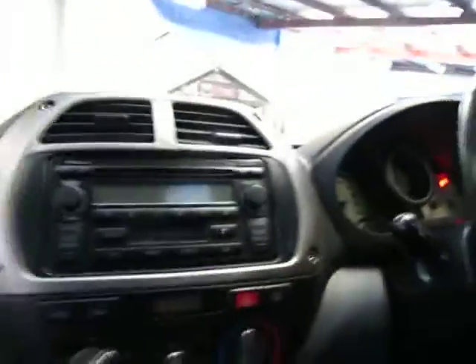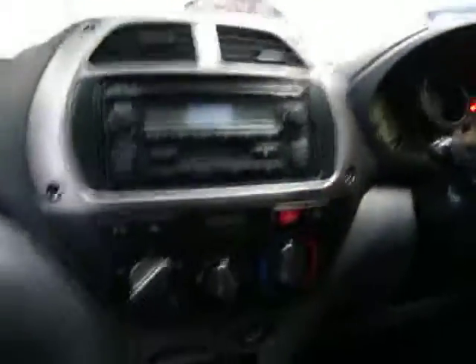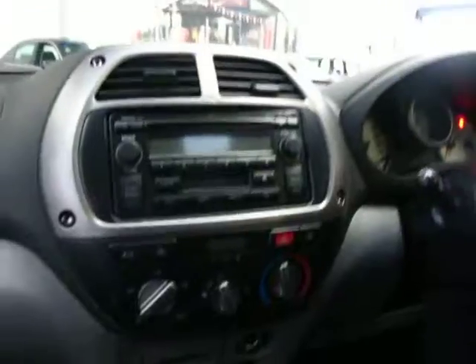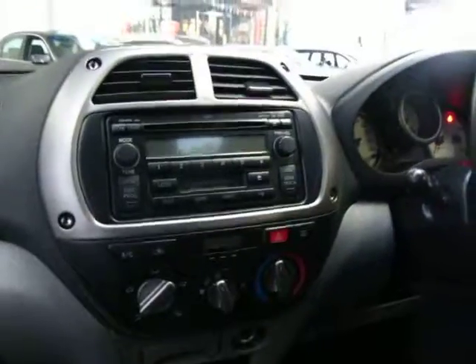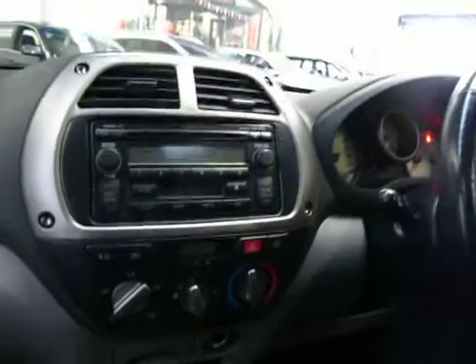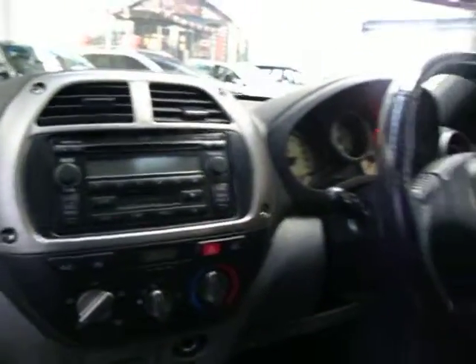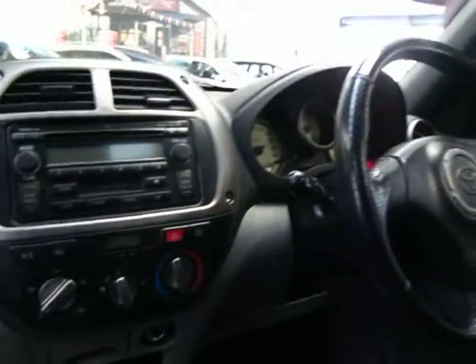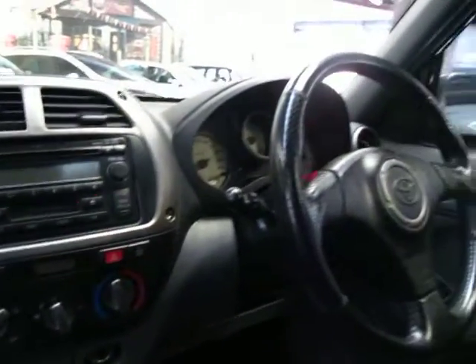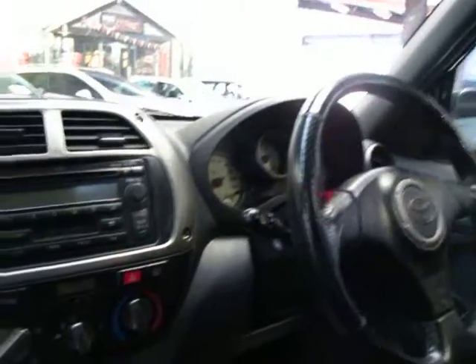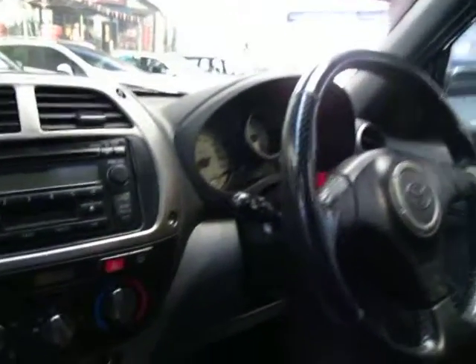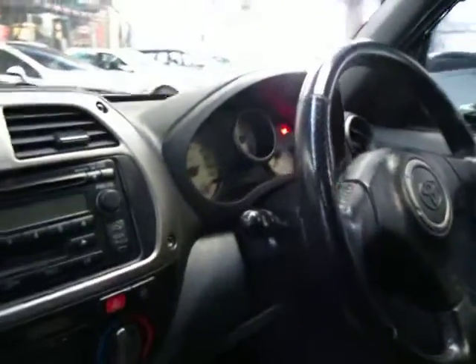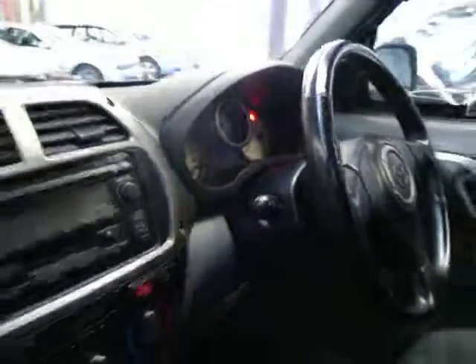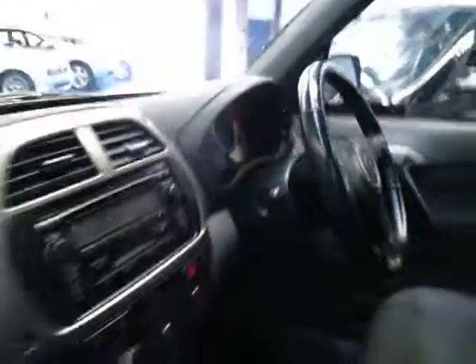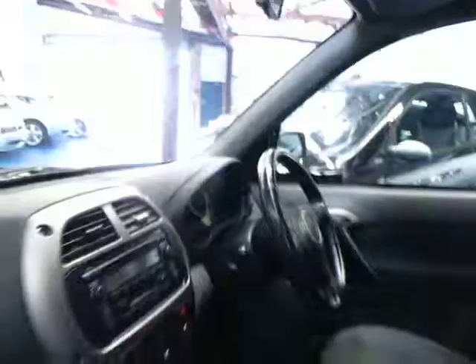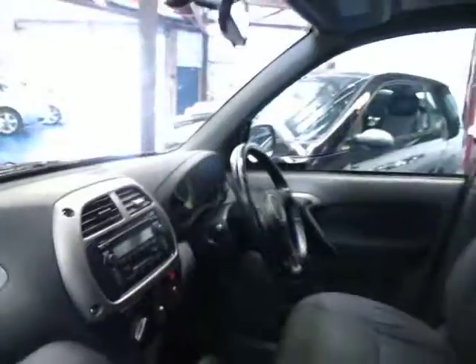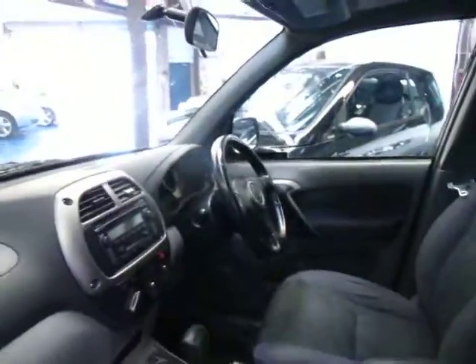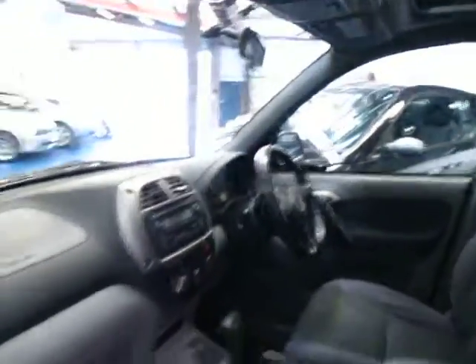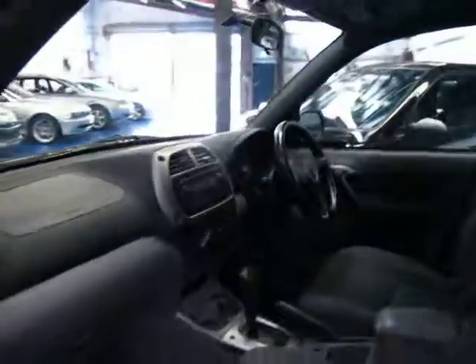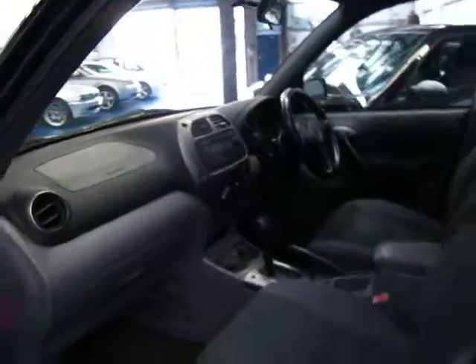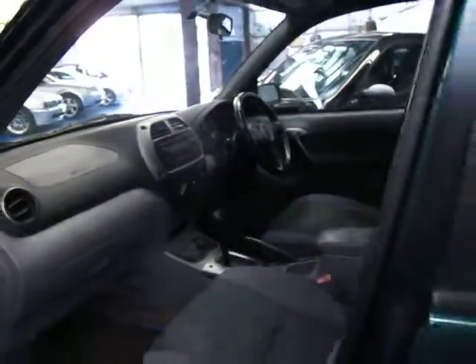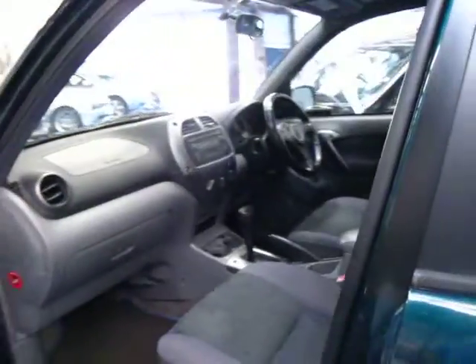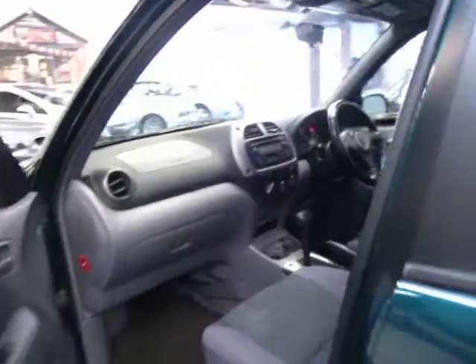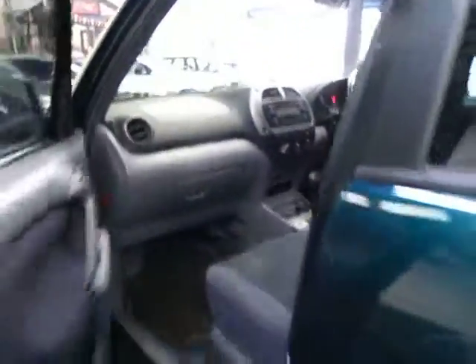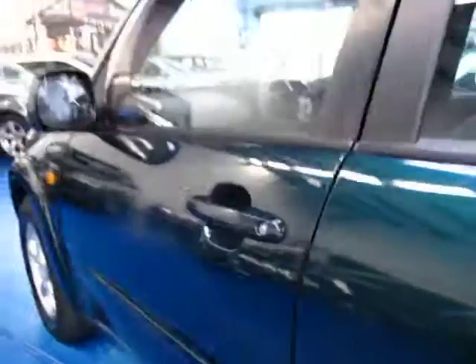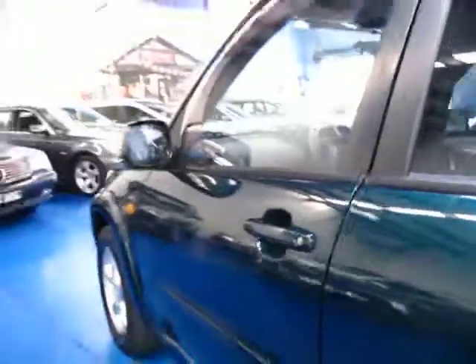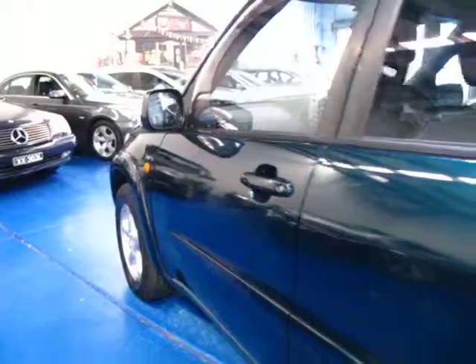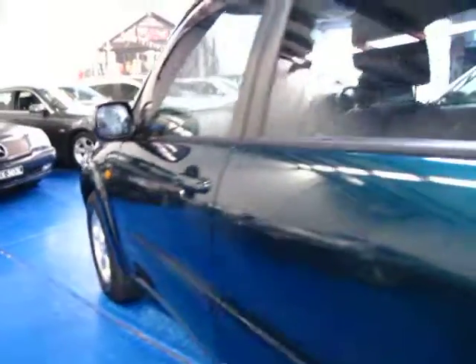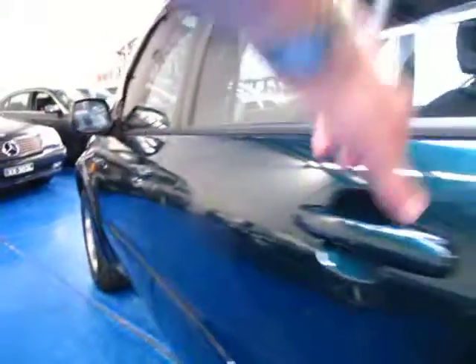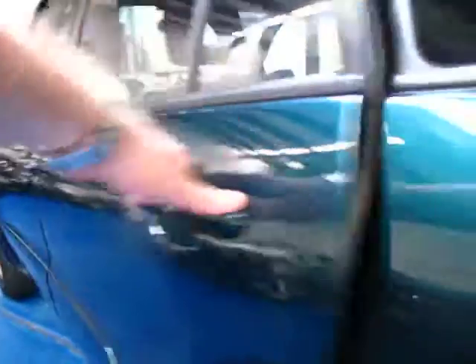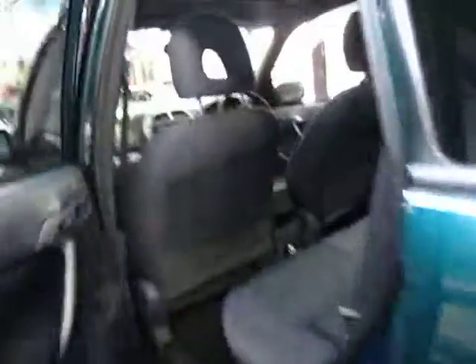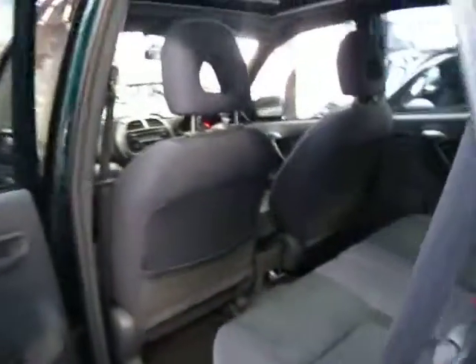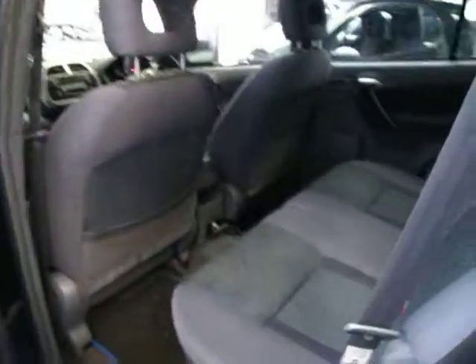The air conditioning is nice and cold. I think these do come with a better radio than the standard RAV4. It's got 127,000 Ks which is absolutely nothing on a Toyota. It's even got the original RAV4 floor mats, which is good.